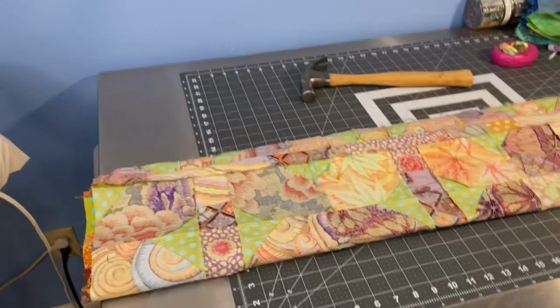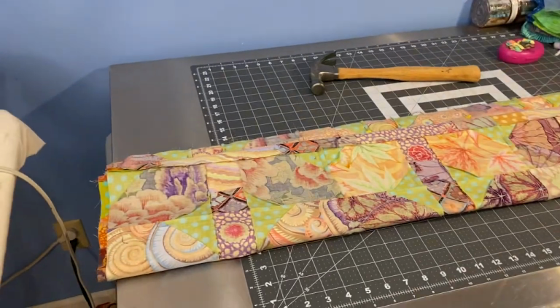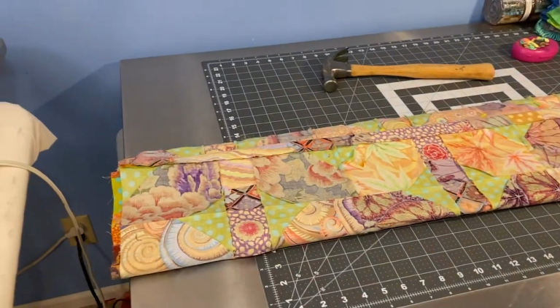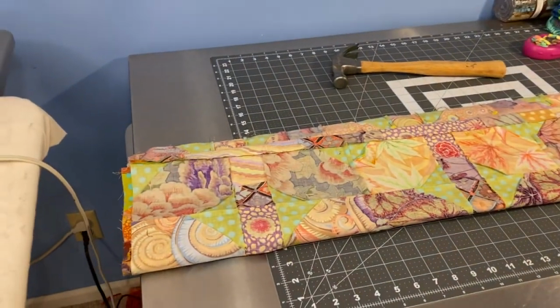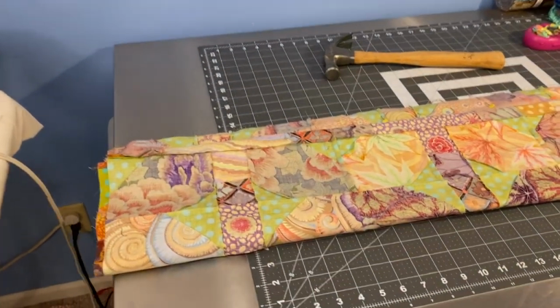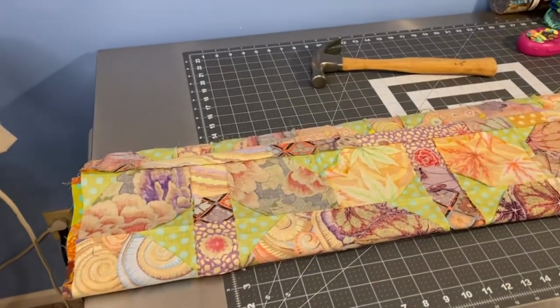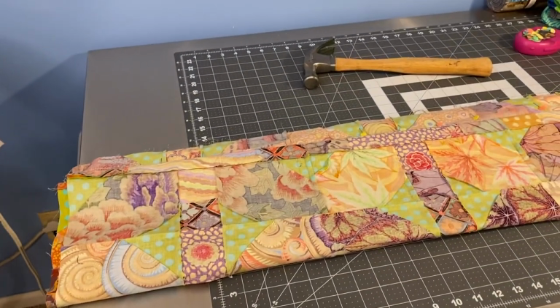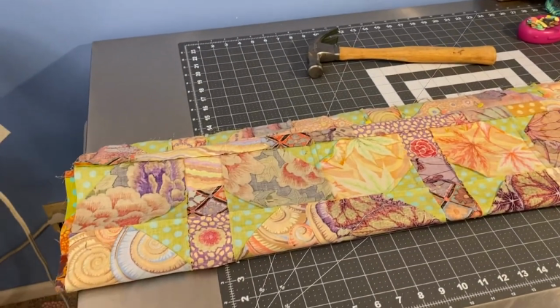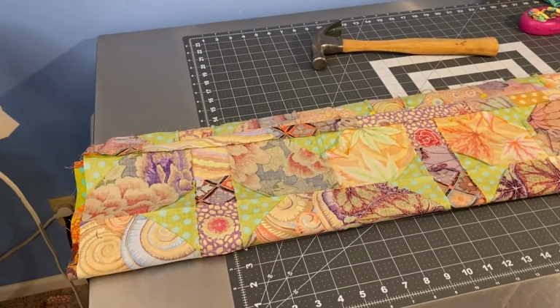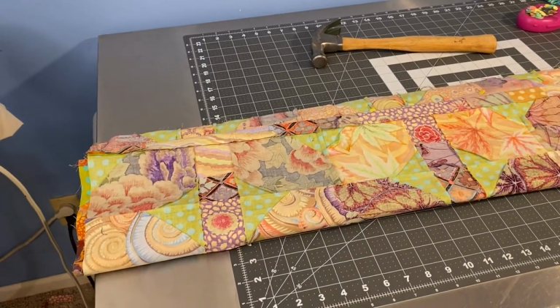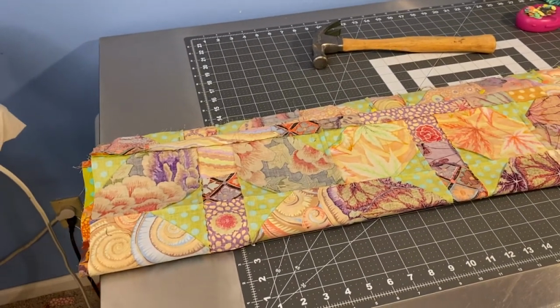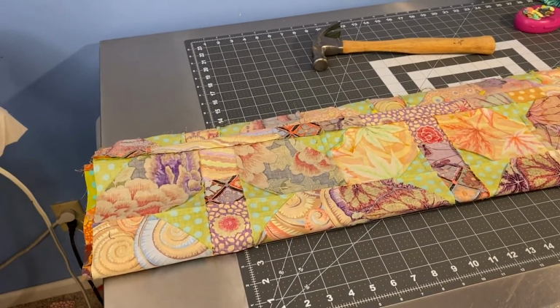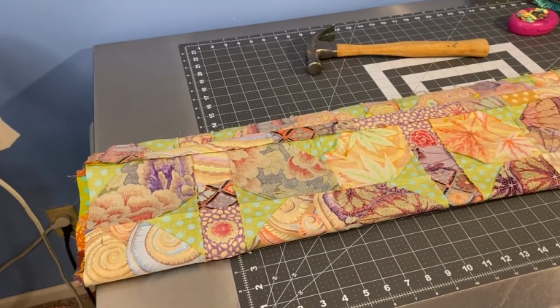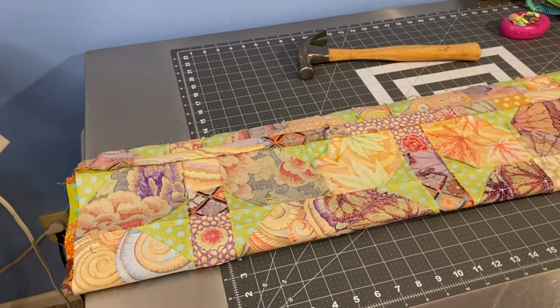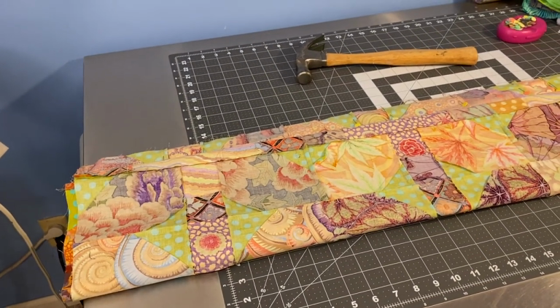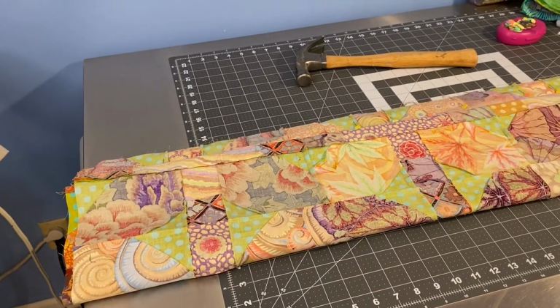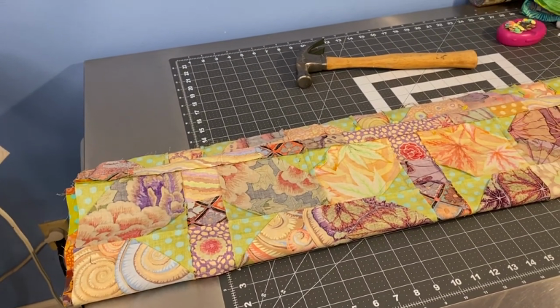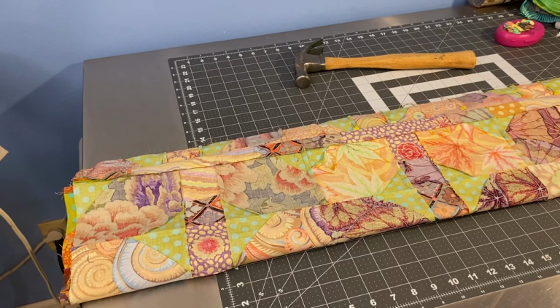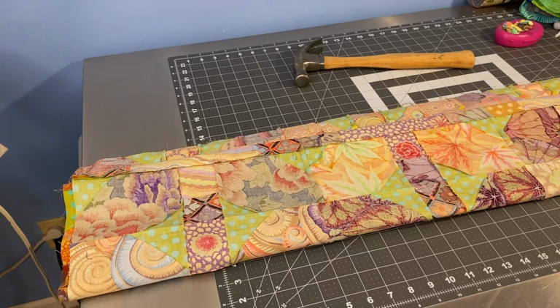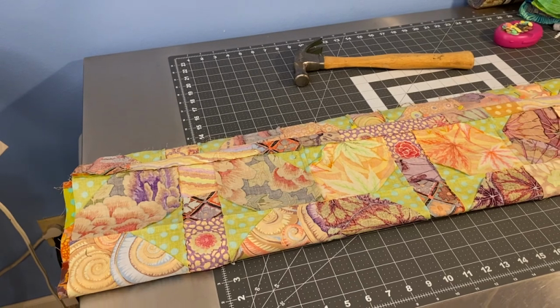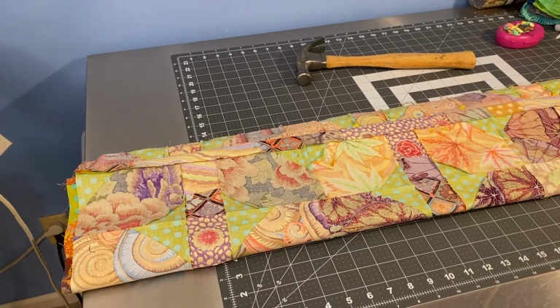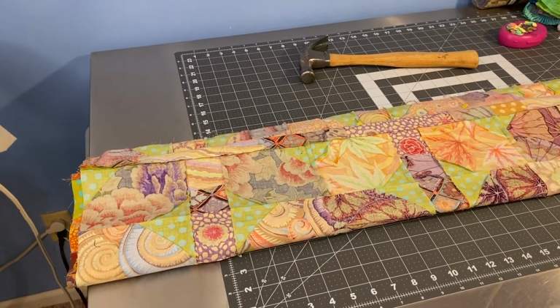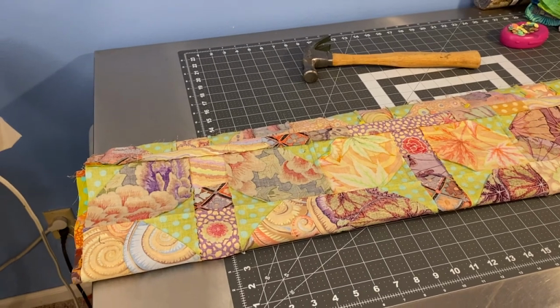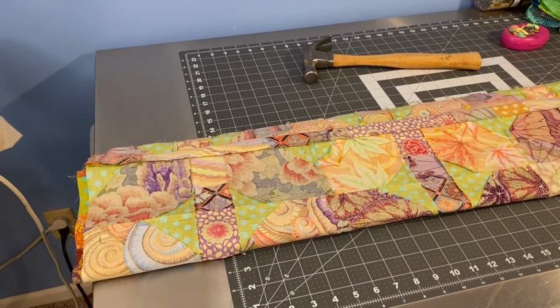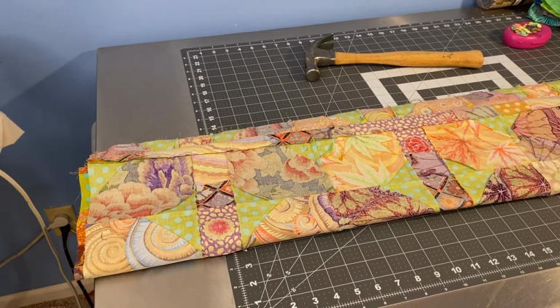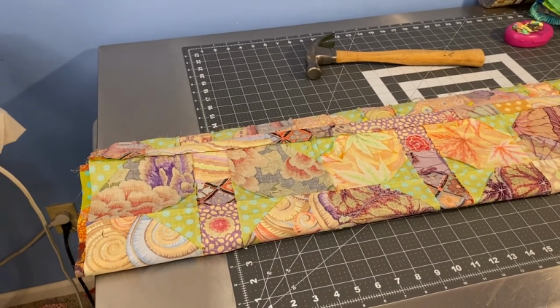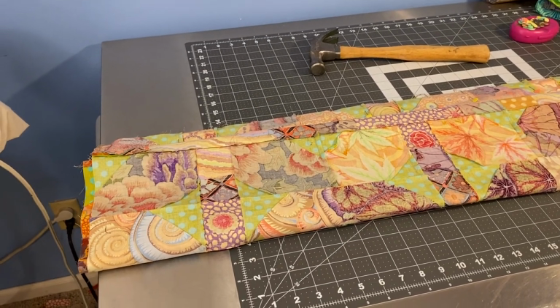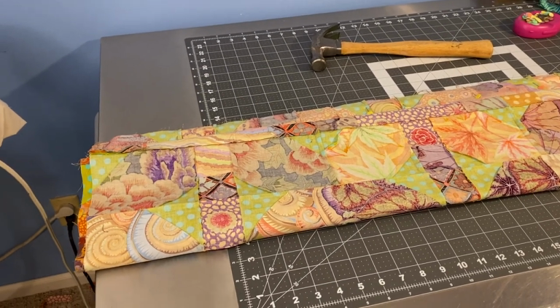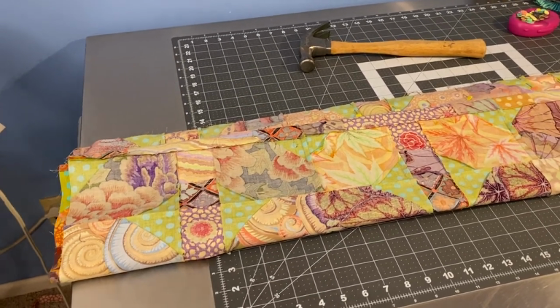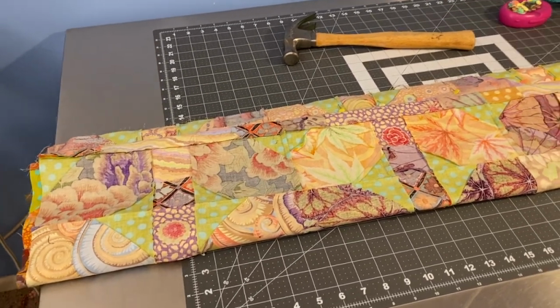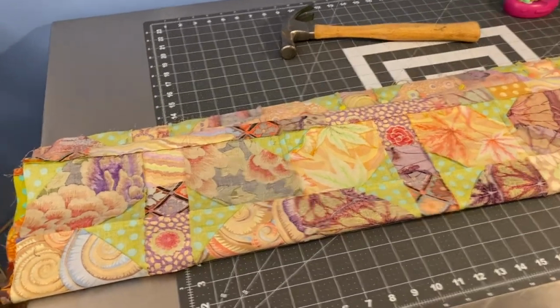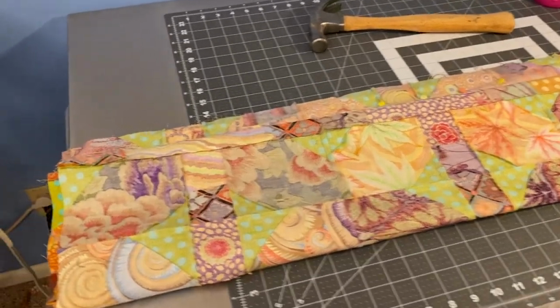I'm going to do a quick video to show you how I roll up my quilt top to sew that final seam. I don't love wrestling with all that bulk so I make it smaller.